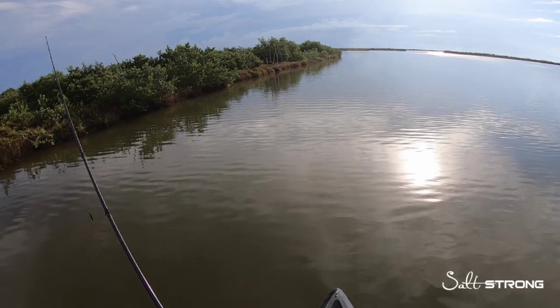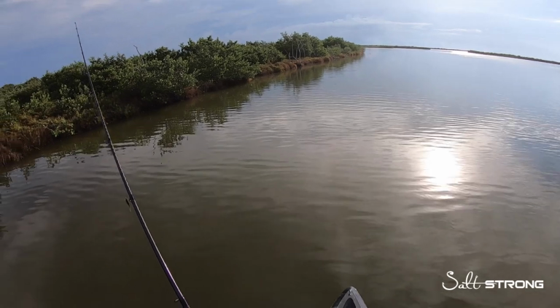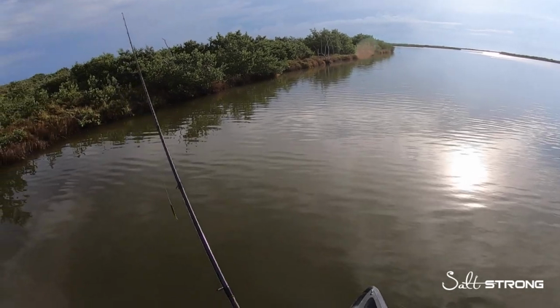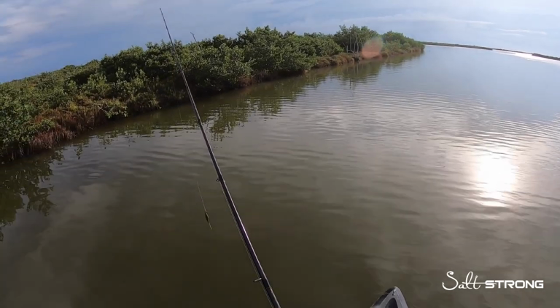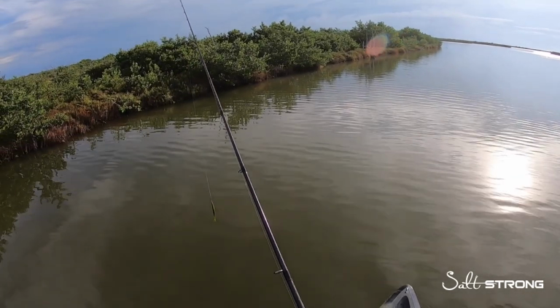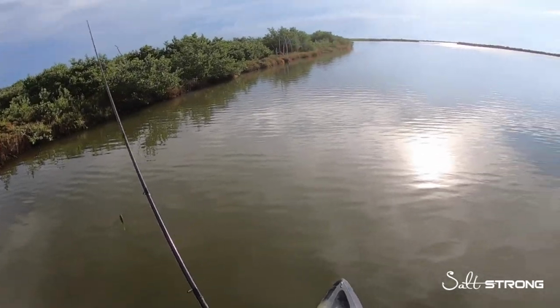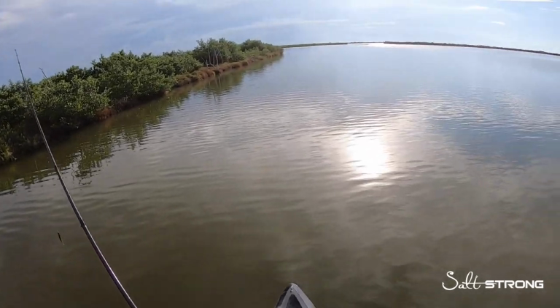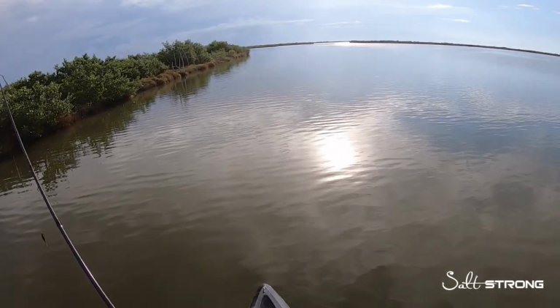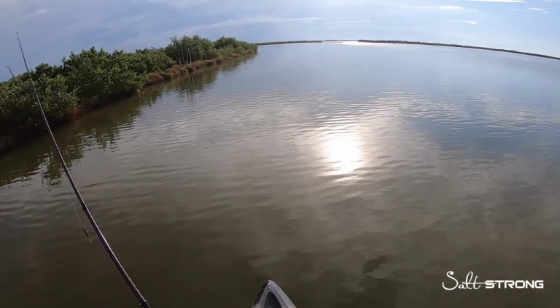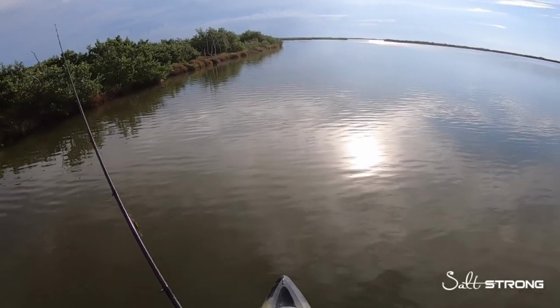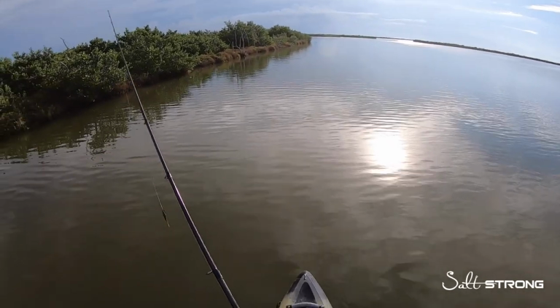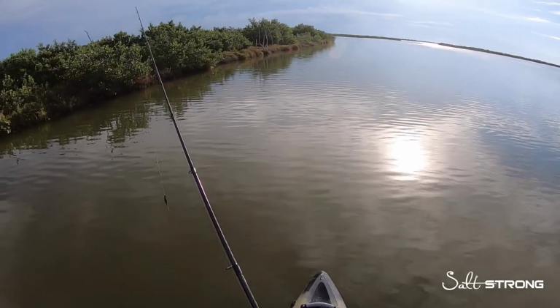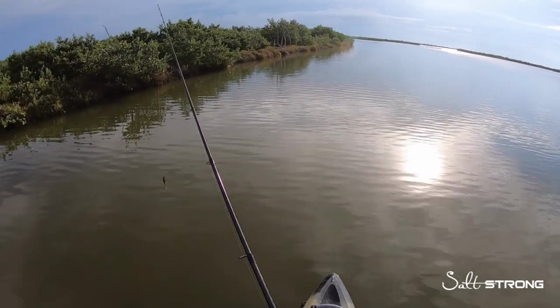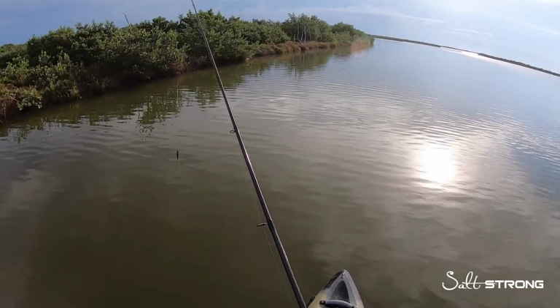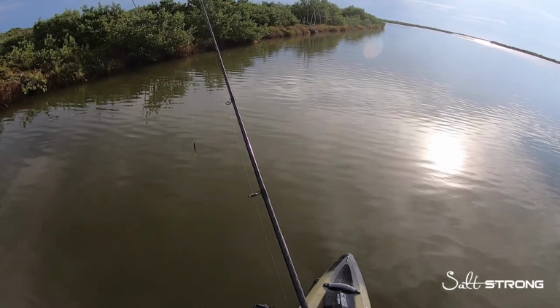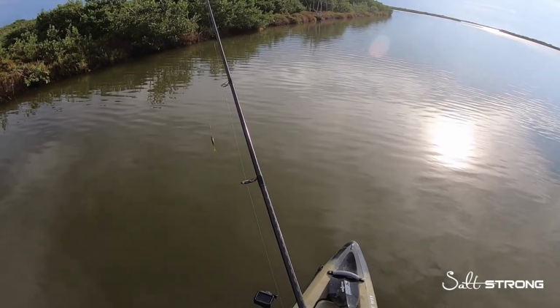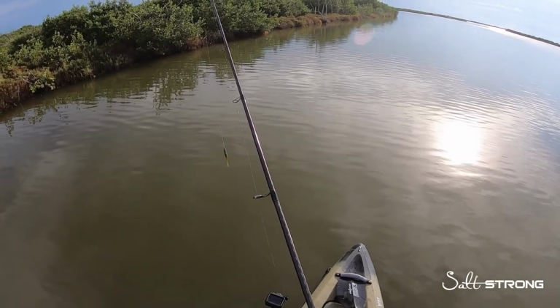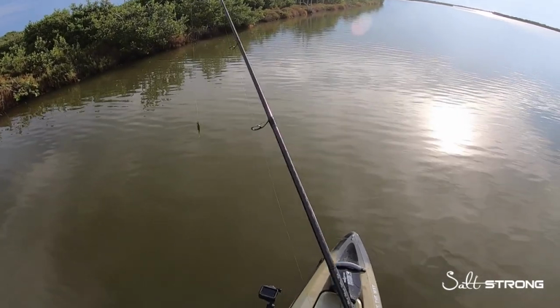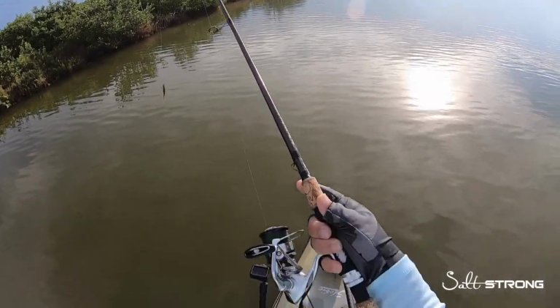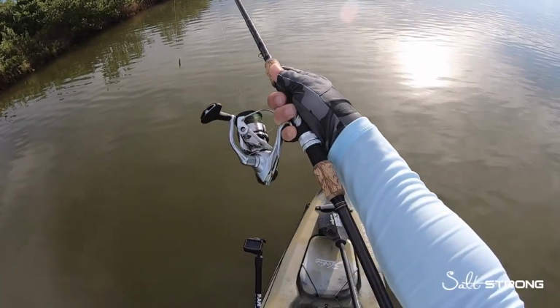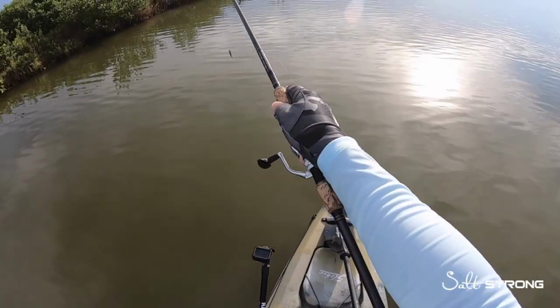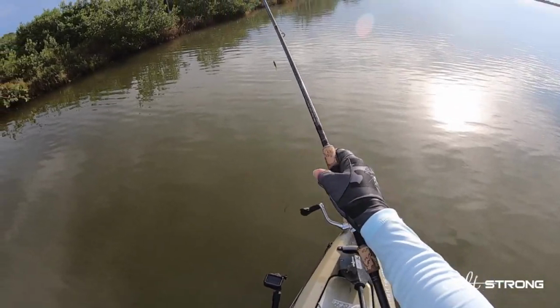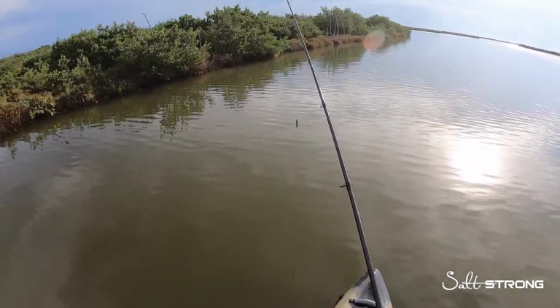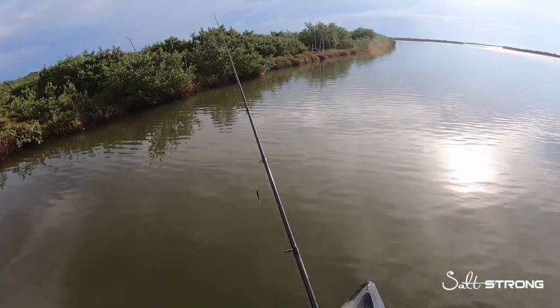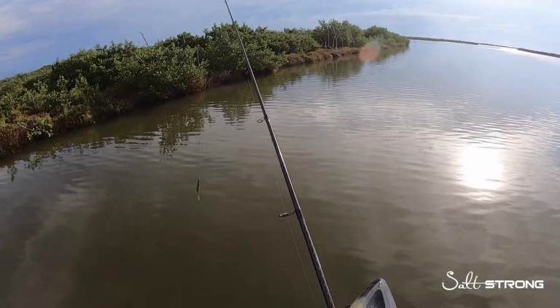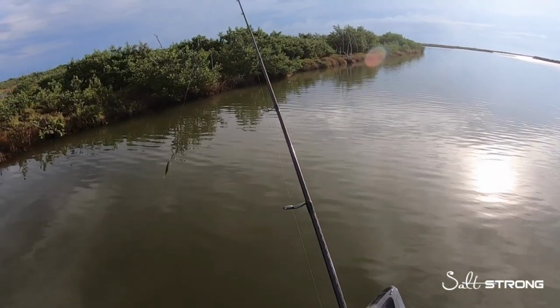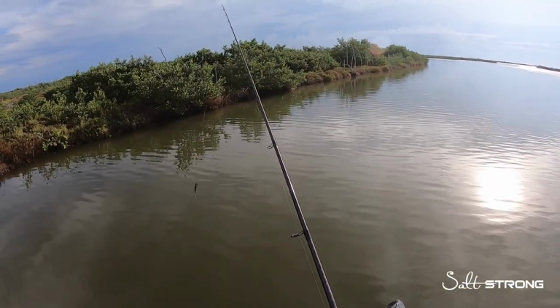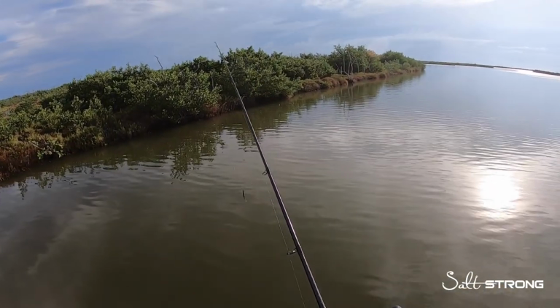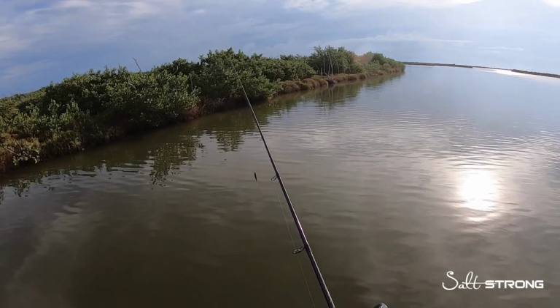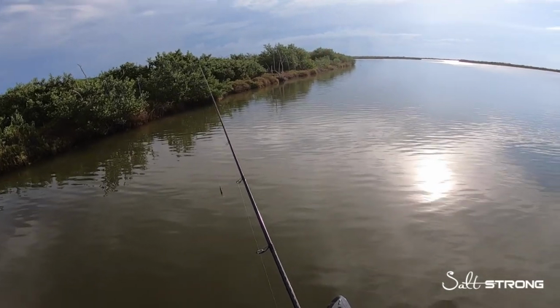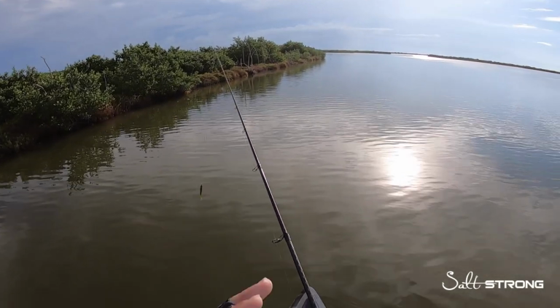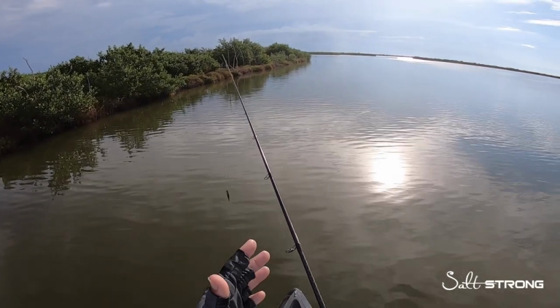Hey, this is Tony with SaltStrong, and in this video I wanted to share some tips to help you avoid getting wind knots when you're casting with spinning gear. So first things first when you go to make a cast...